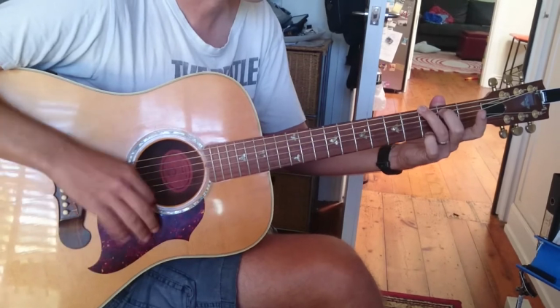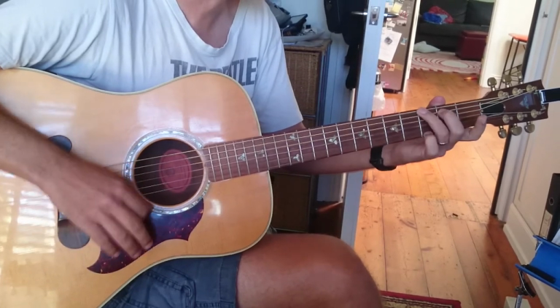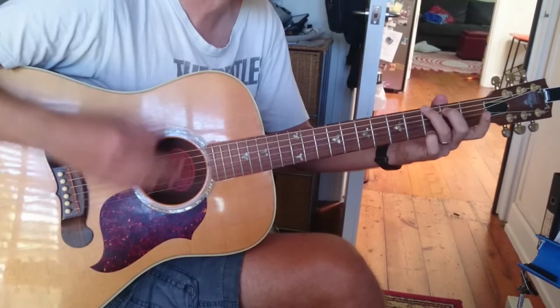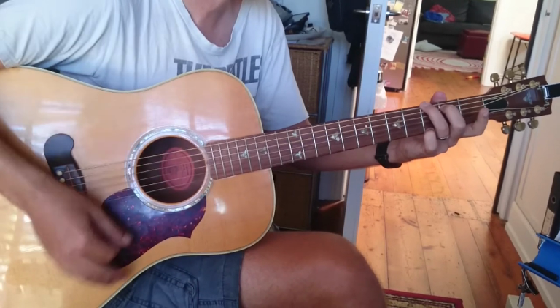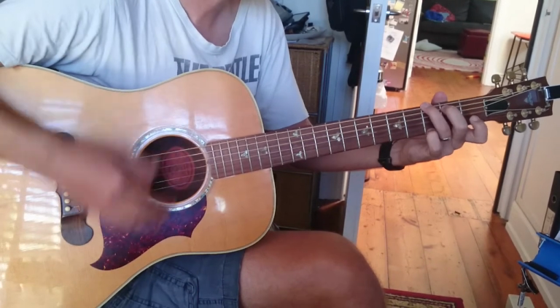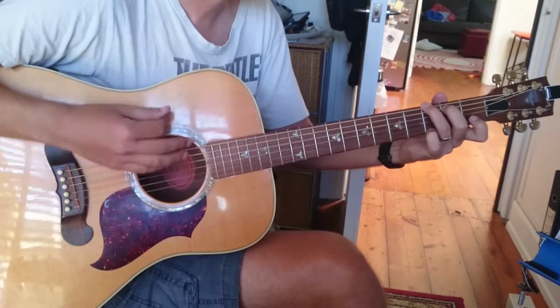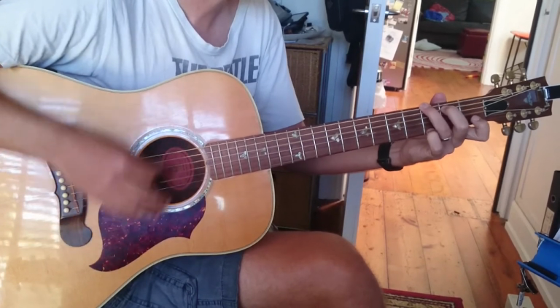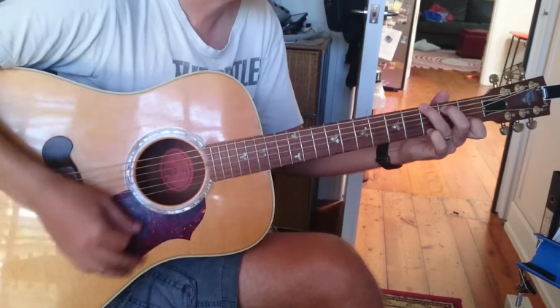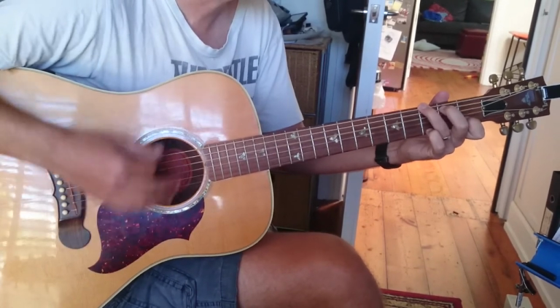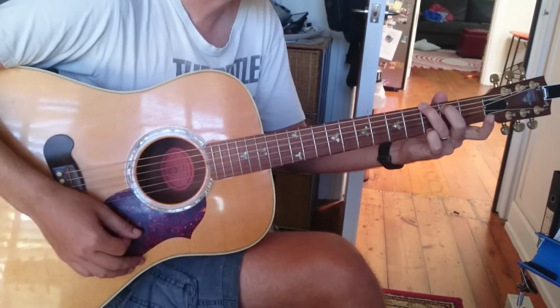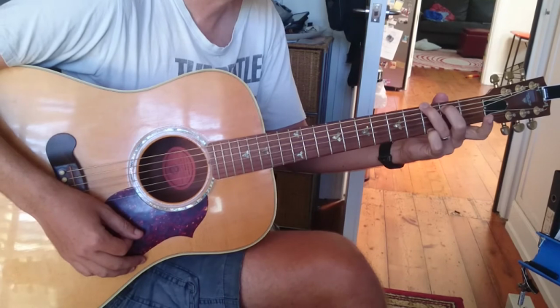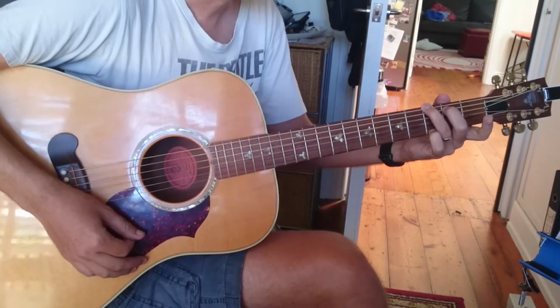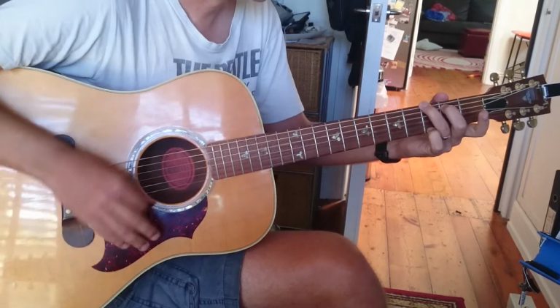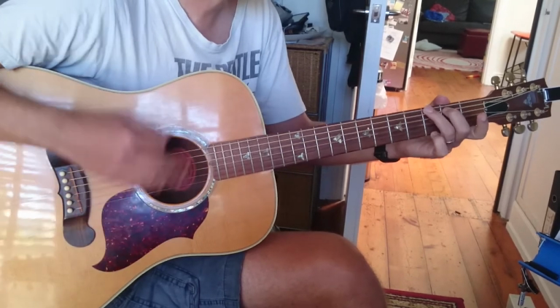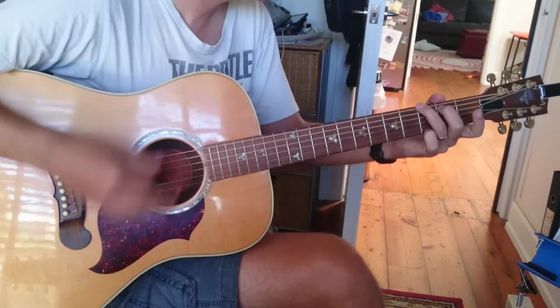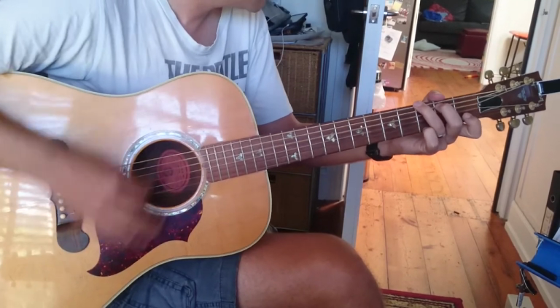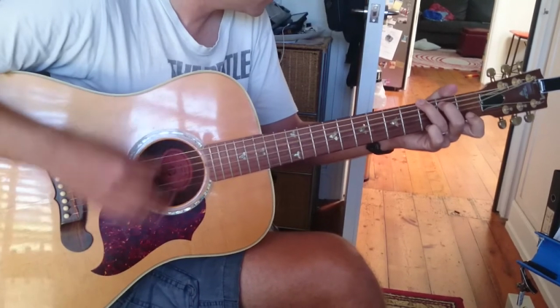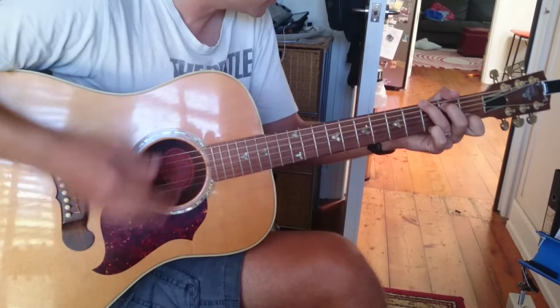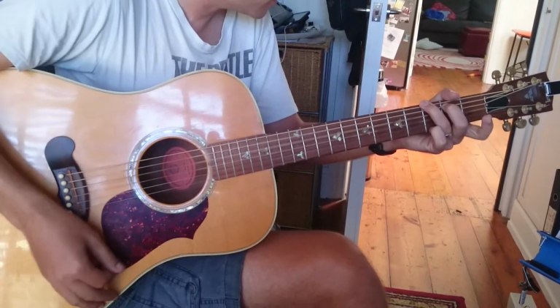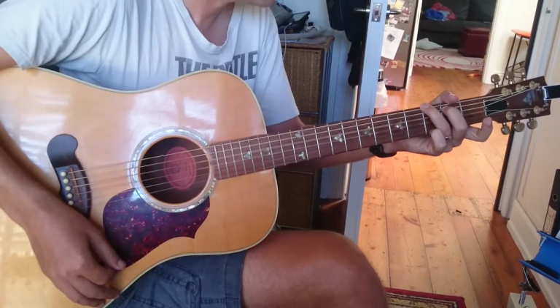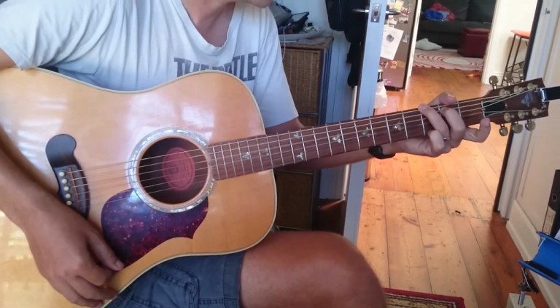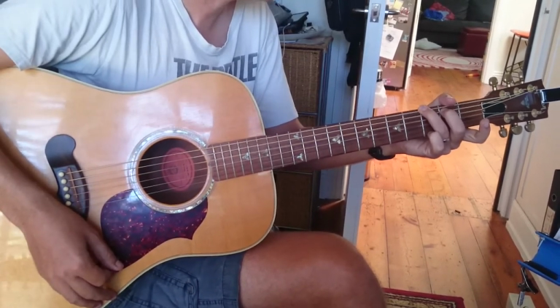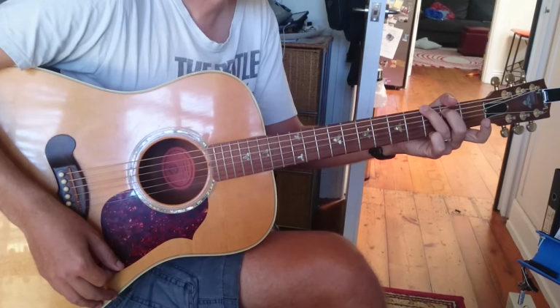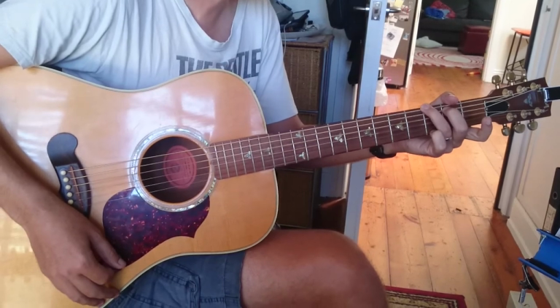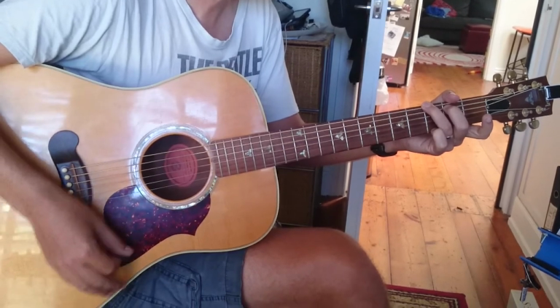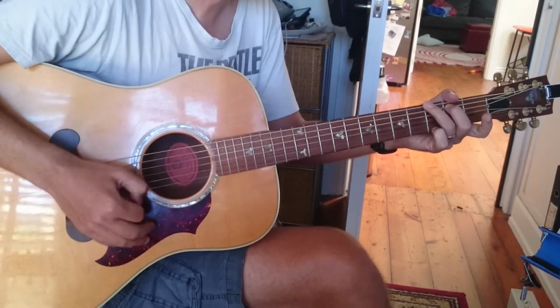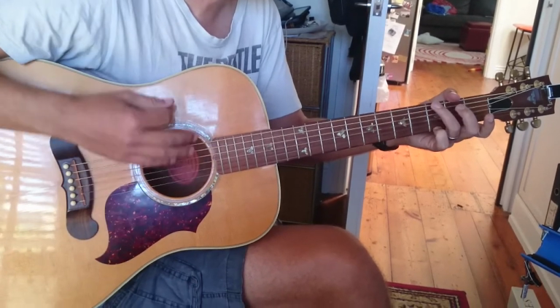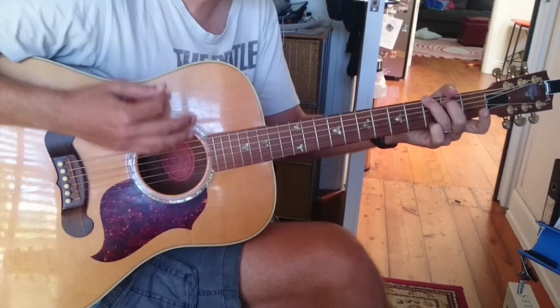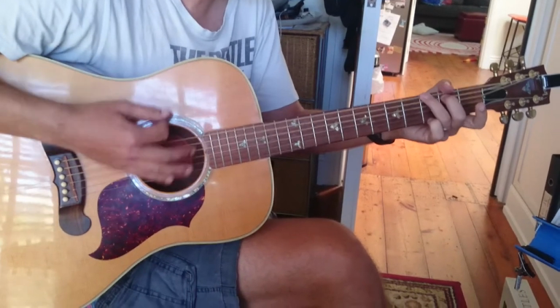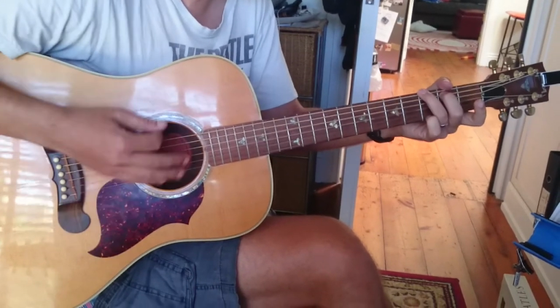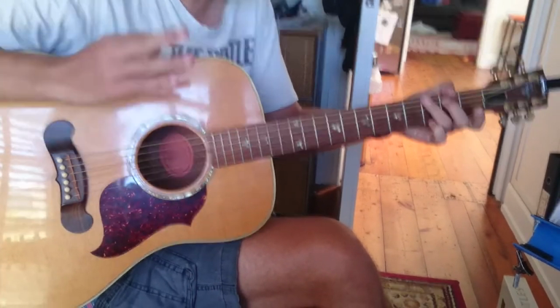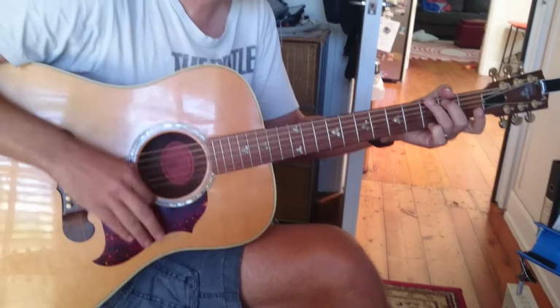Alright, let's have another go at that. Okay, another go. Alright, then there's a bit of a gap. So if you feel like it — we'll get to this by the way.